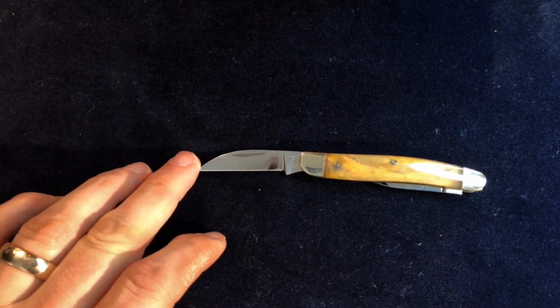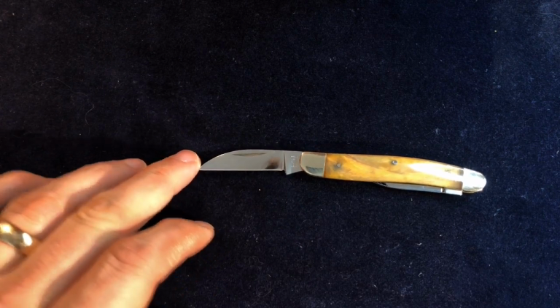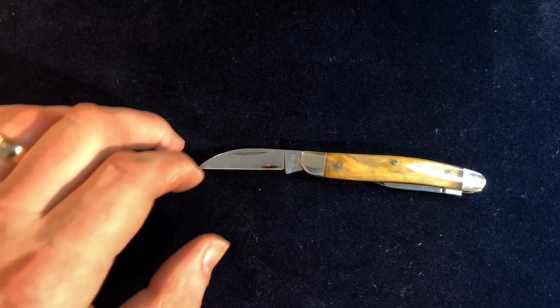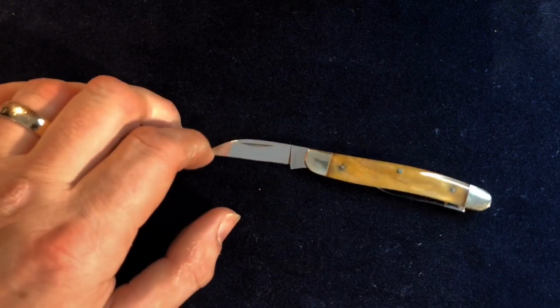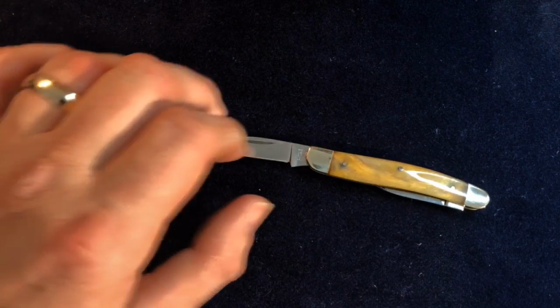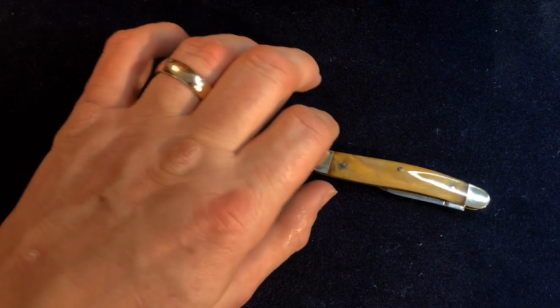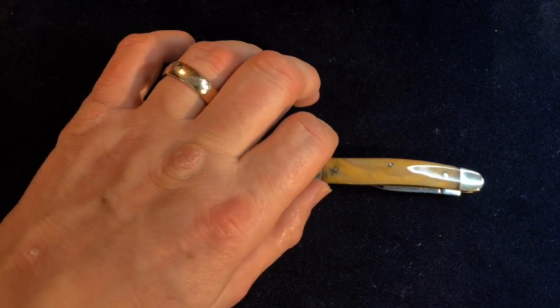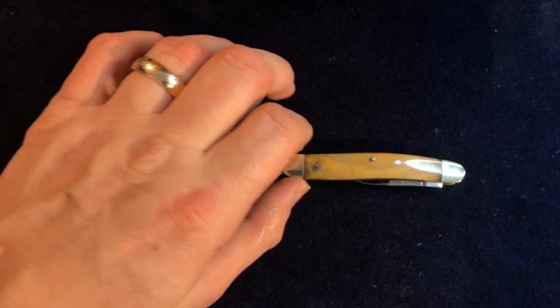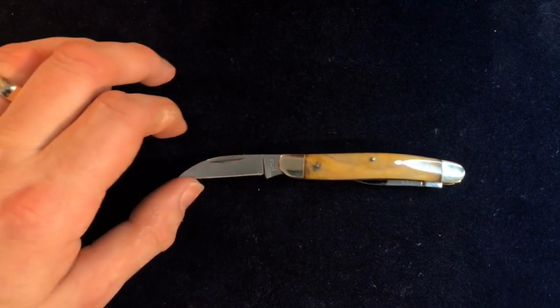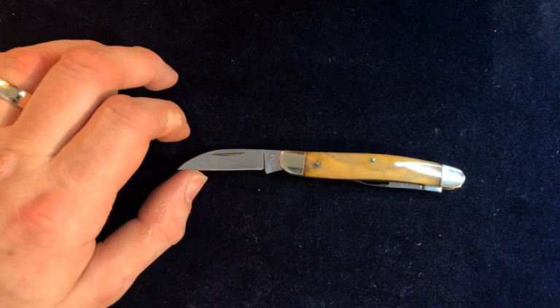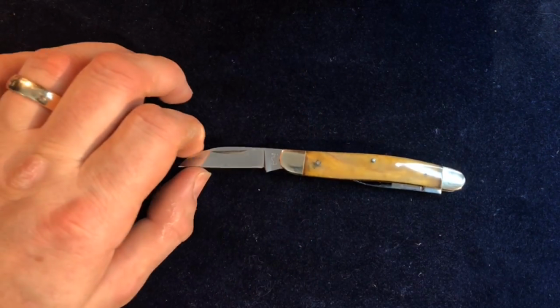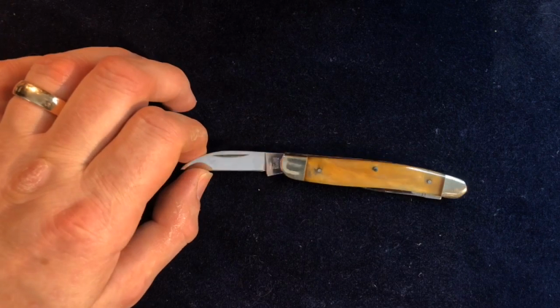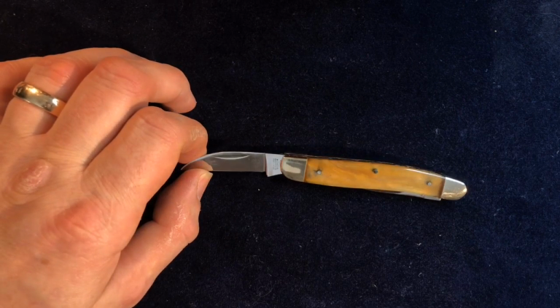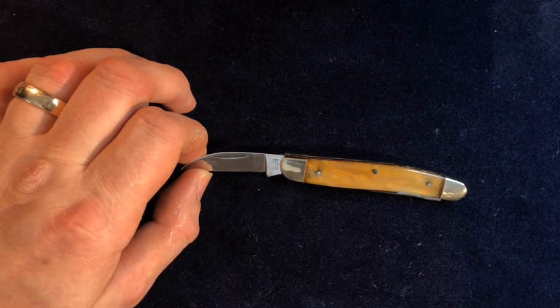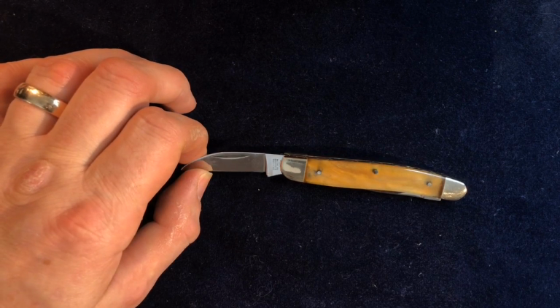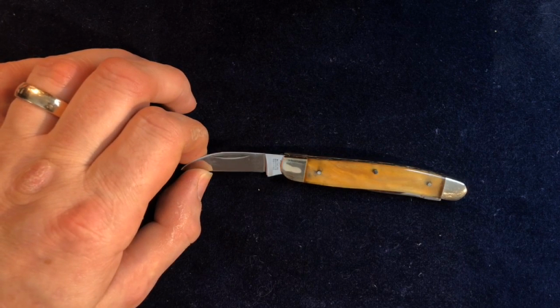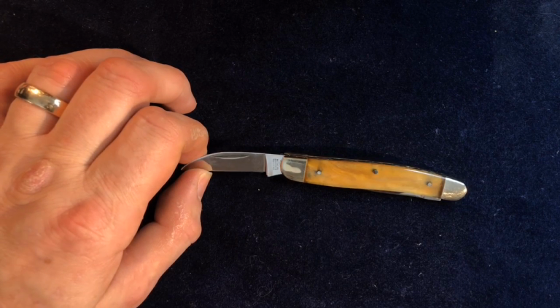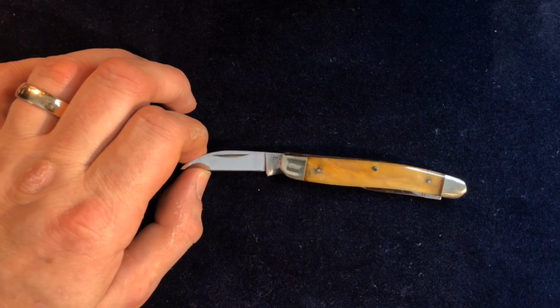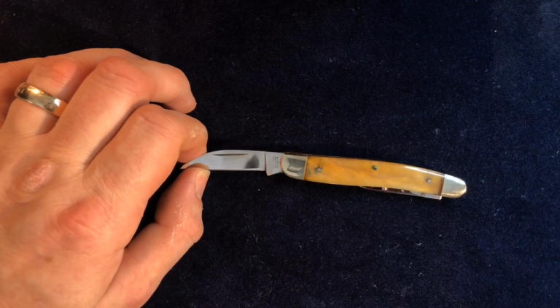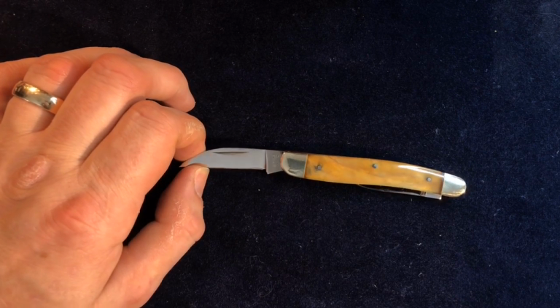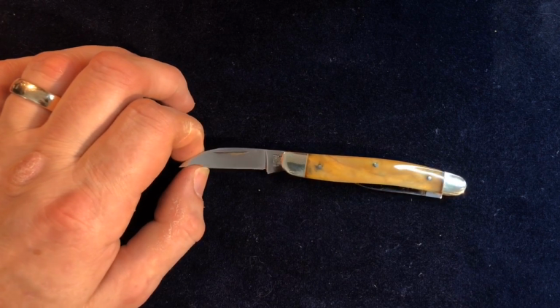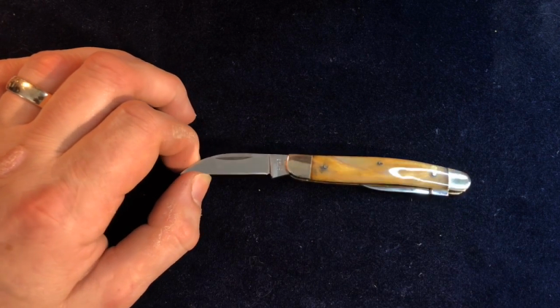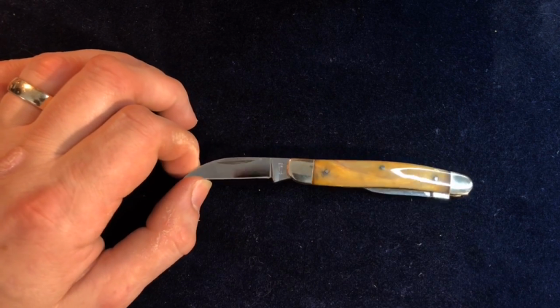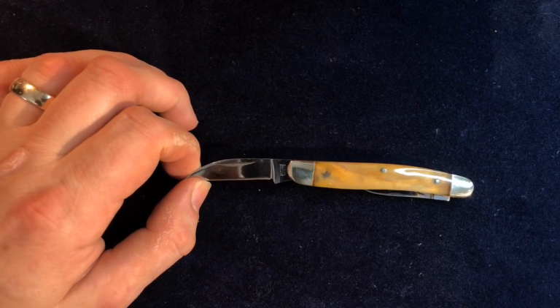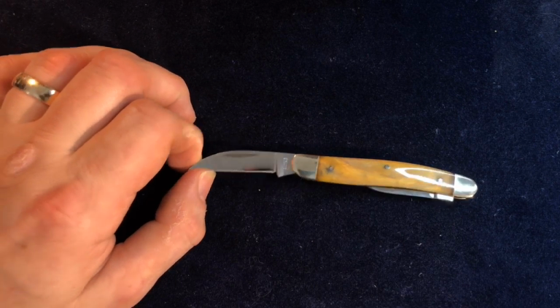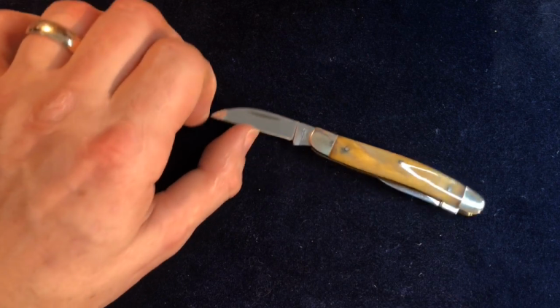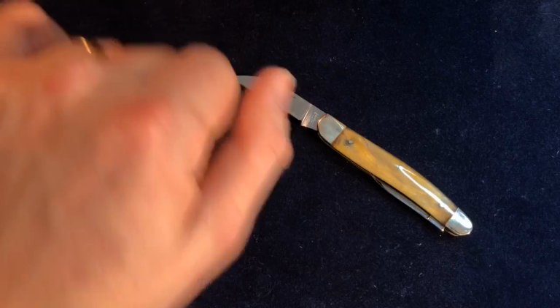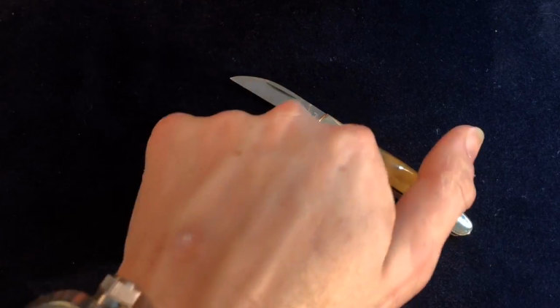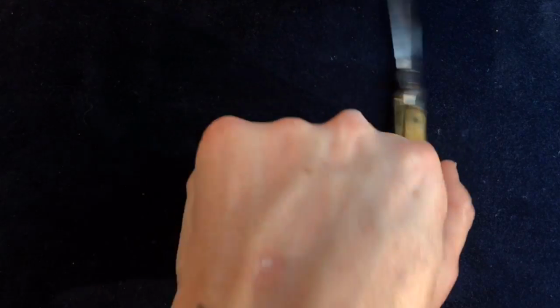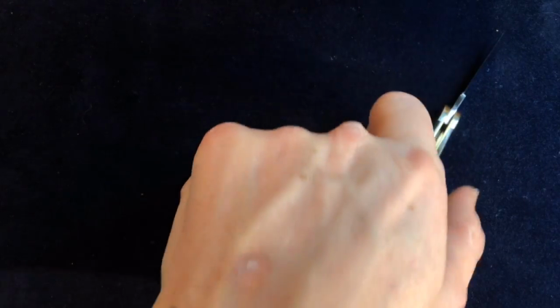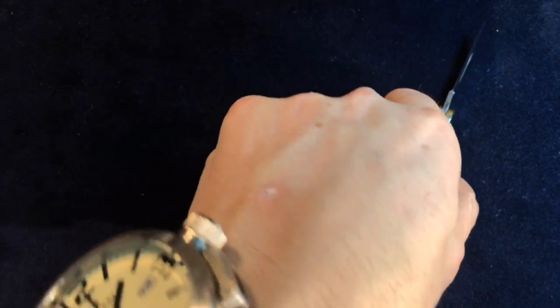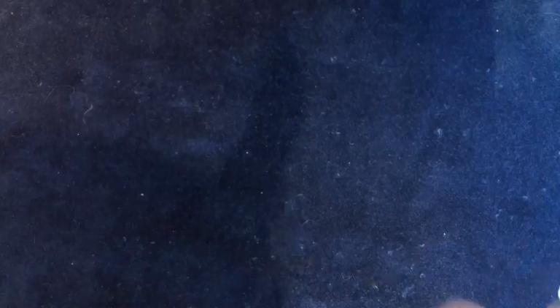That made me think of it as sort of like a half whittler. I don't know if that's really a thing — I'm just making that up. But who knows?